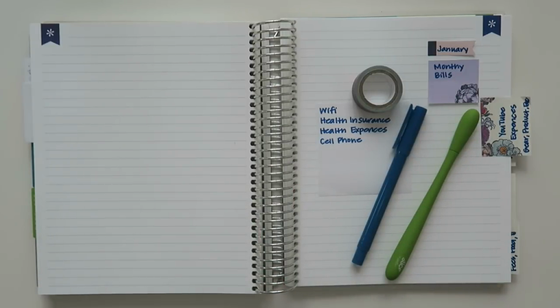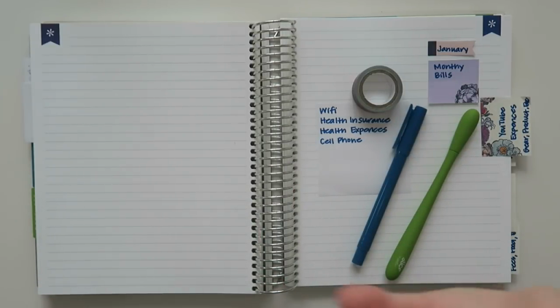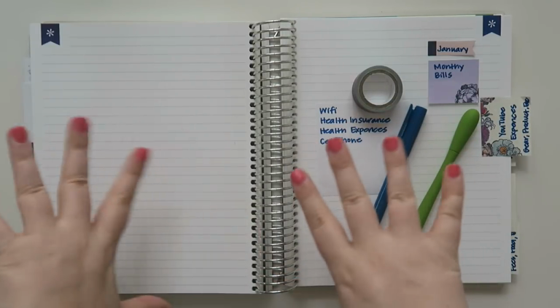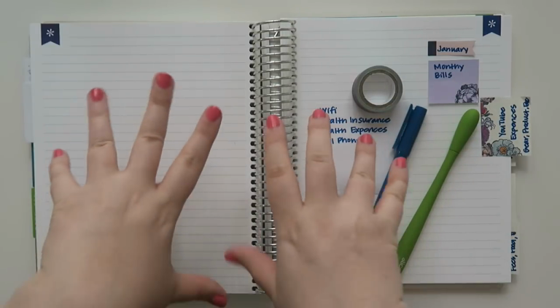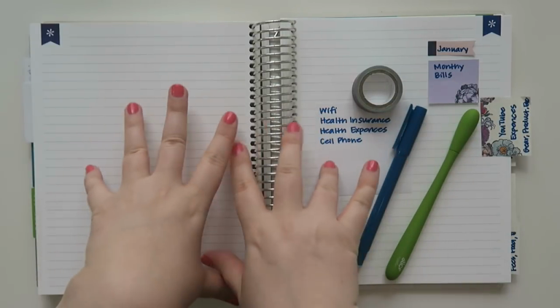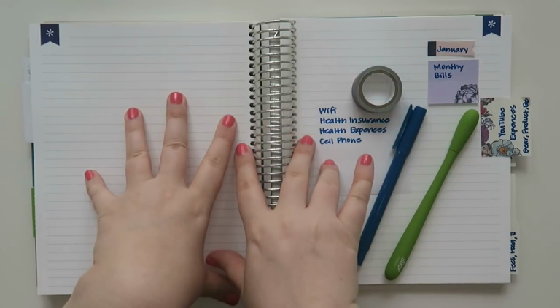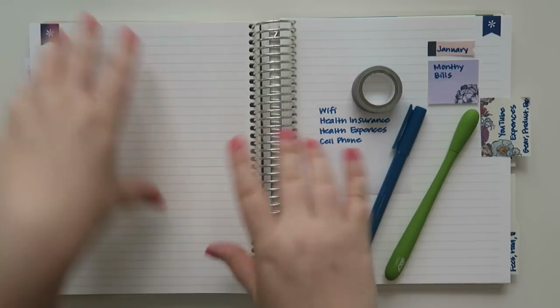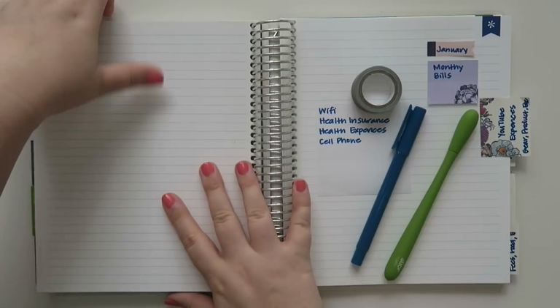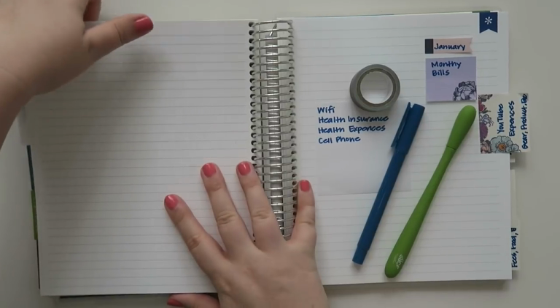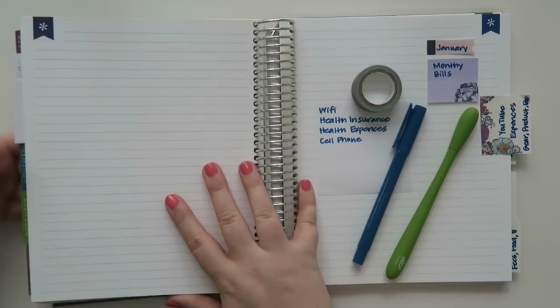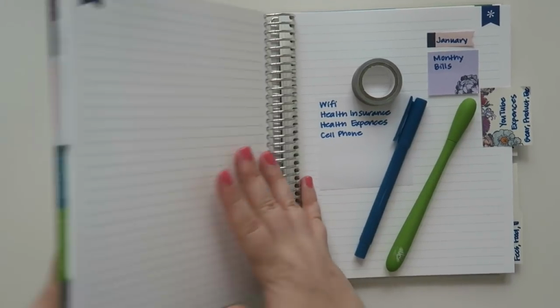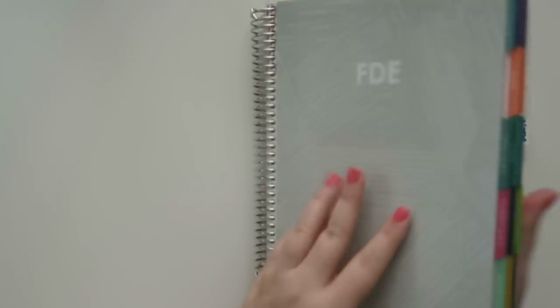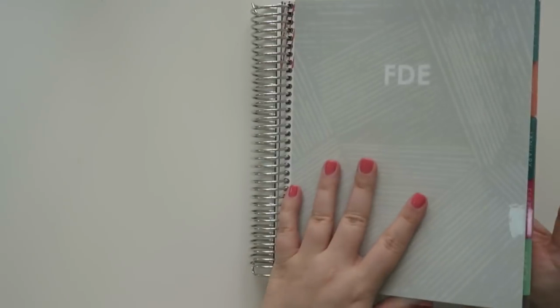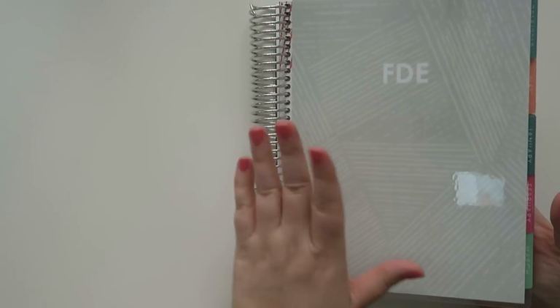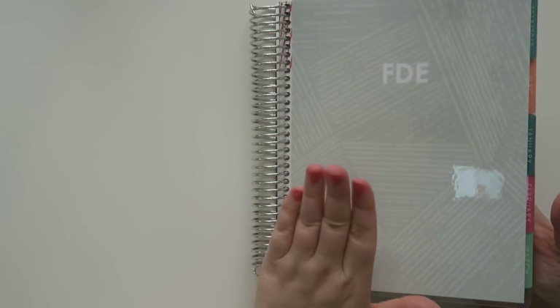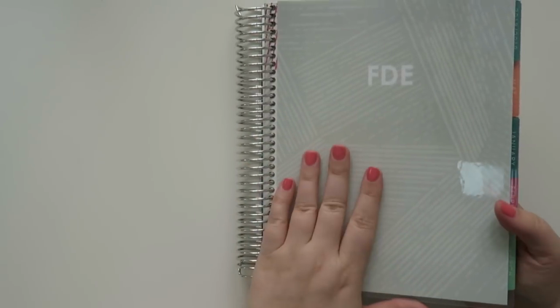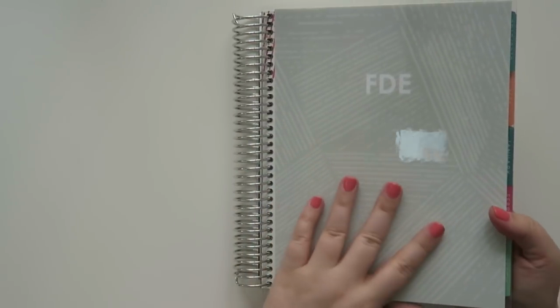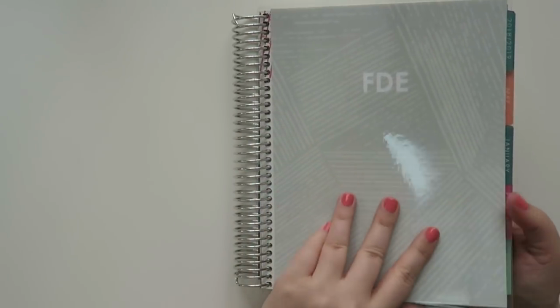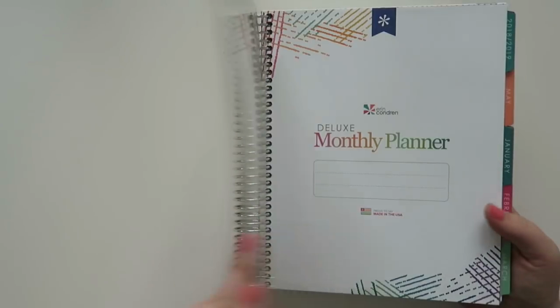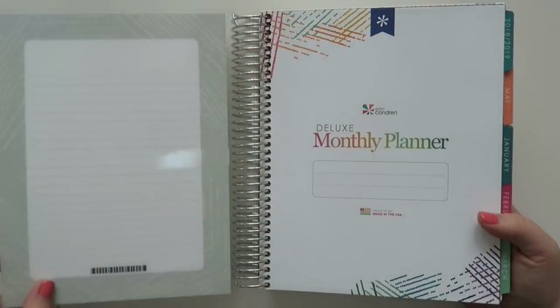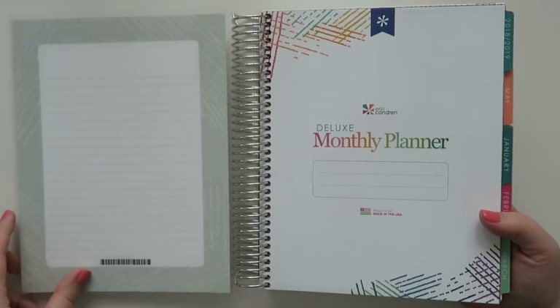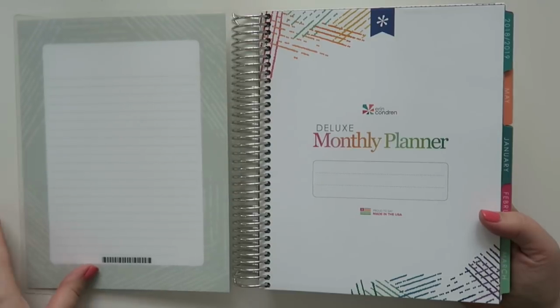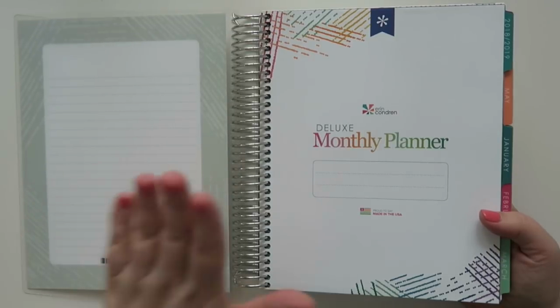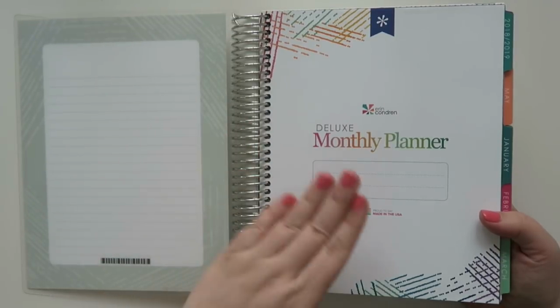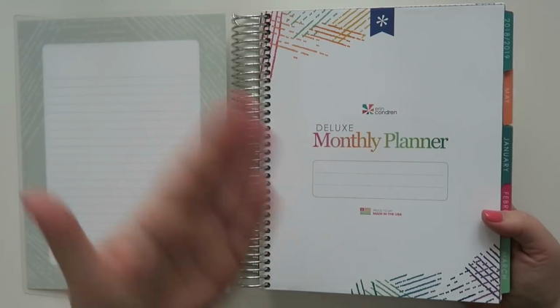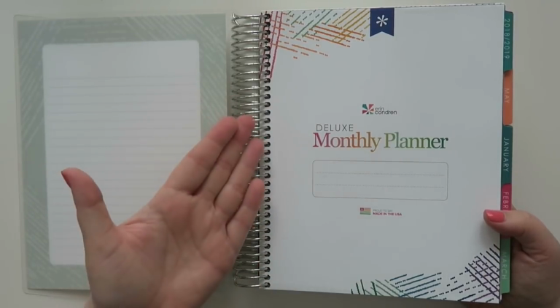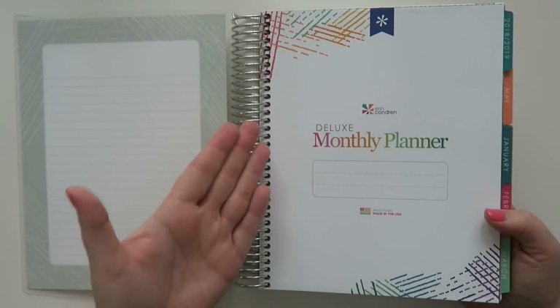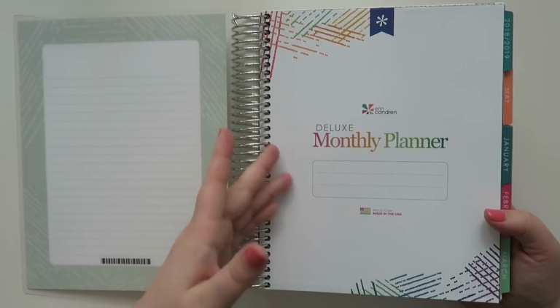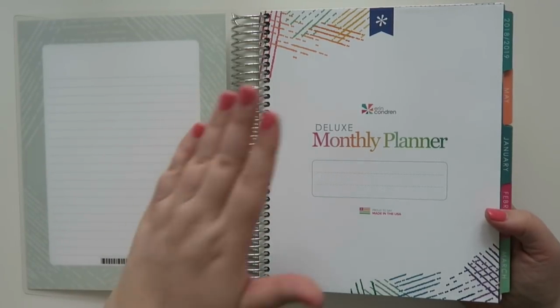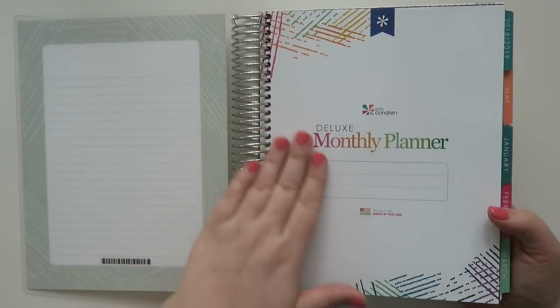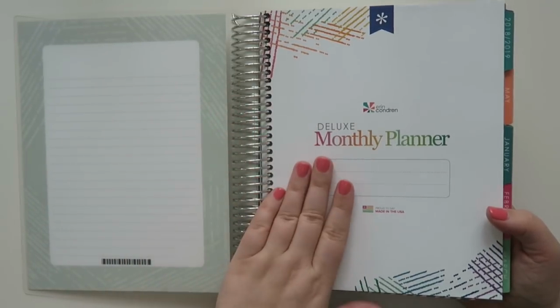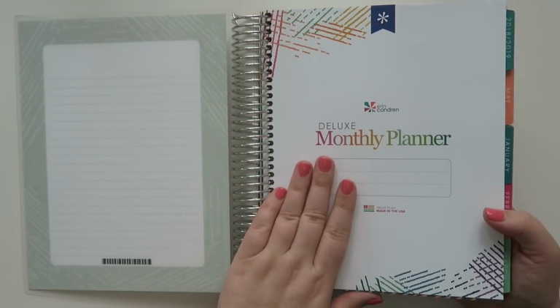Today we're going to be working in my business planner, which is — let's look at the front of it again. This is the Erin Condren — sorry — Deluxe Monthly Planner. I get that messed up every time.